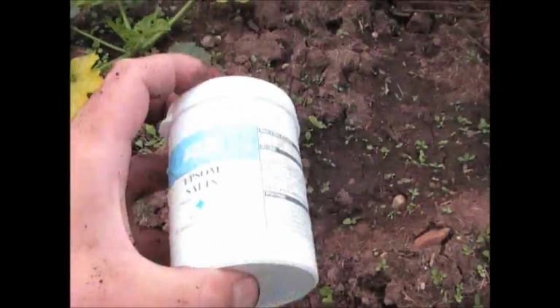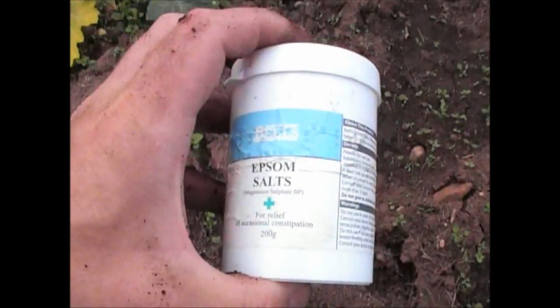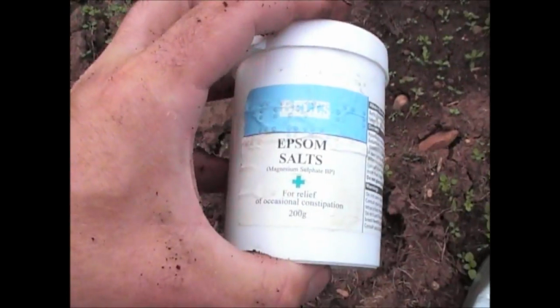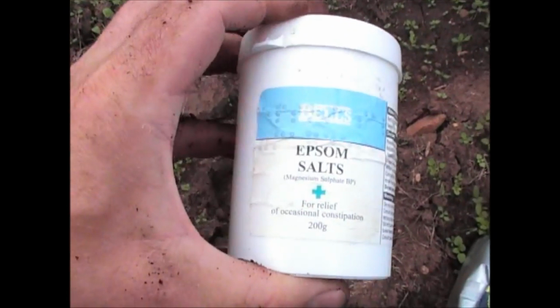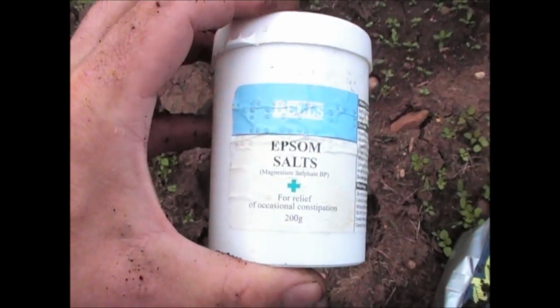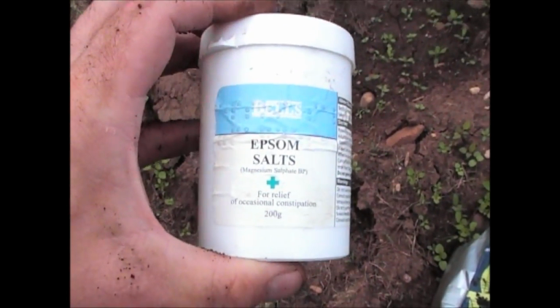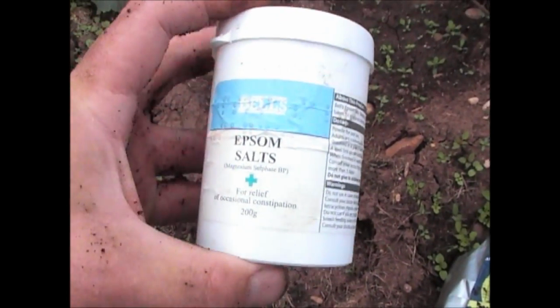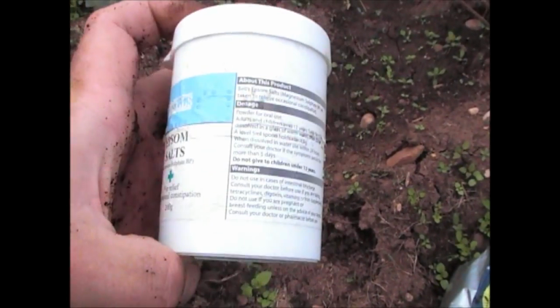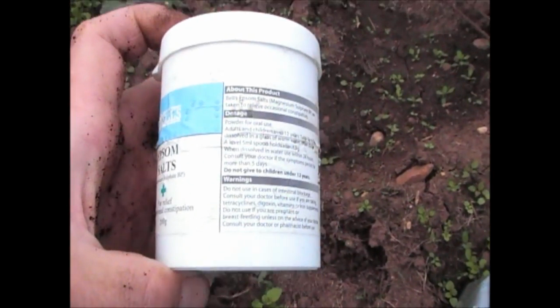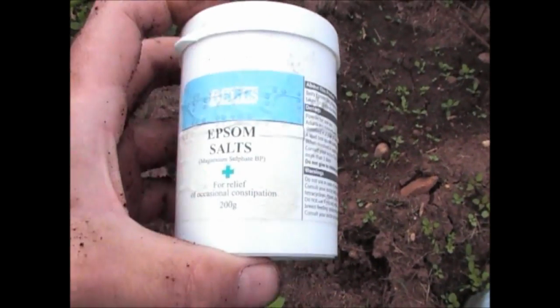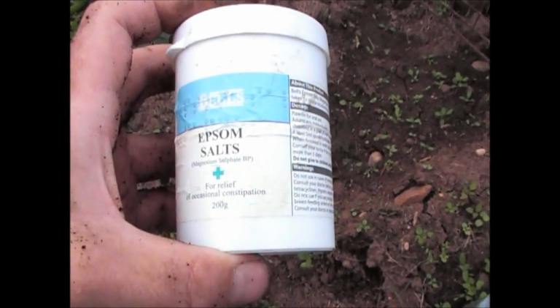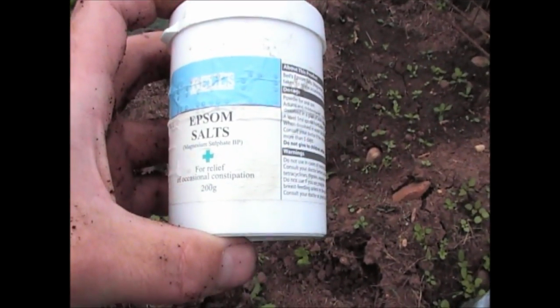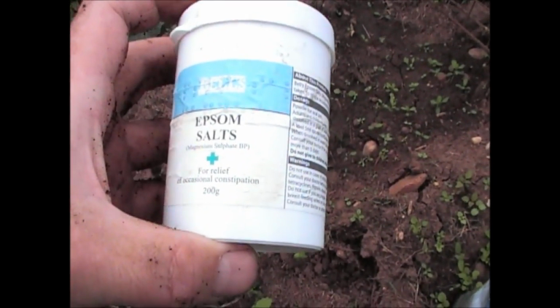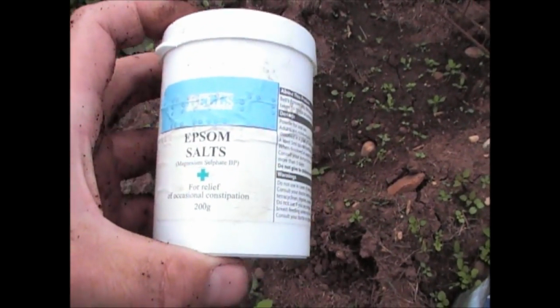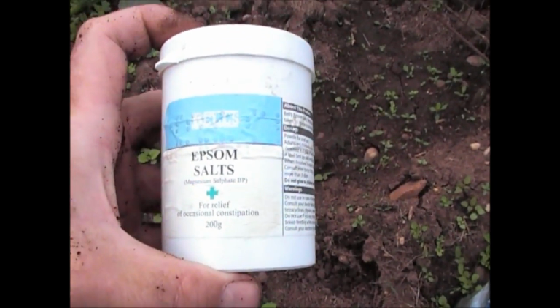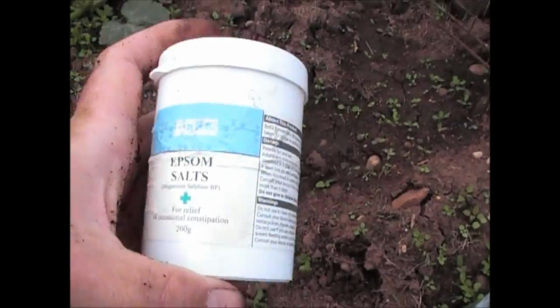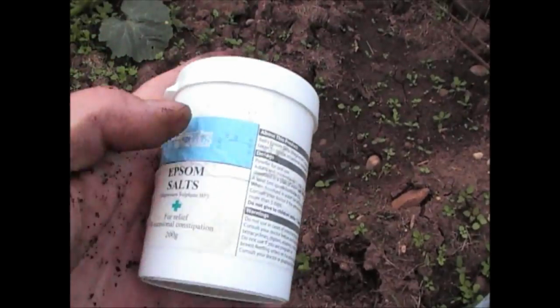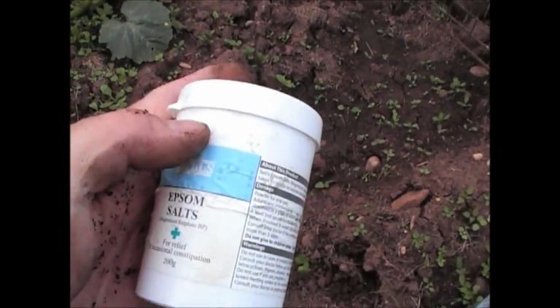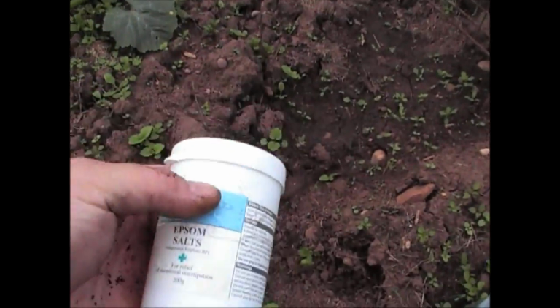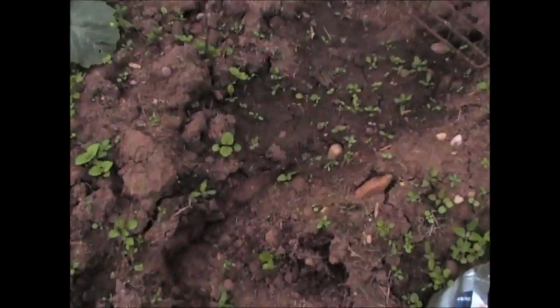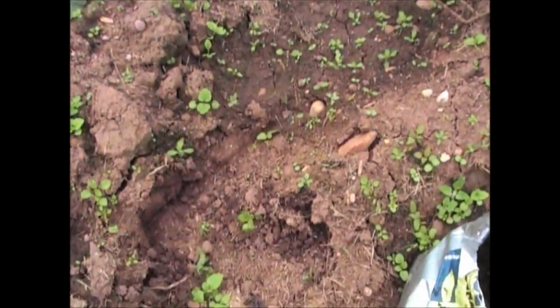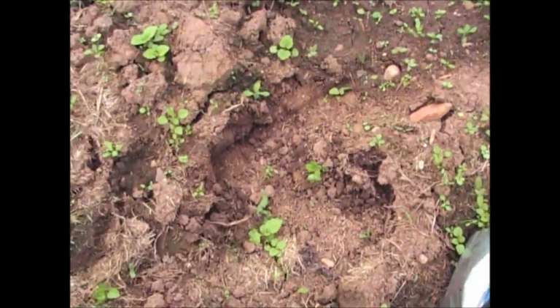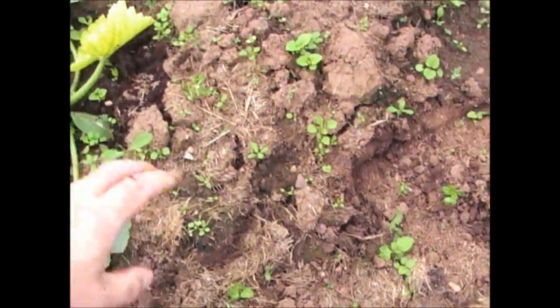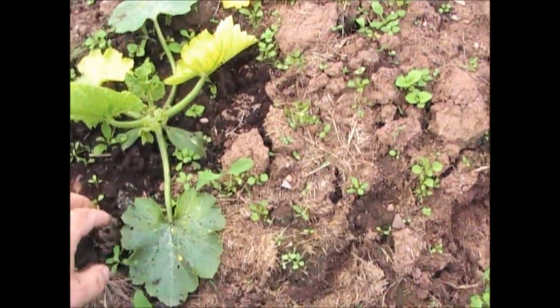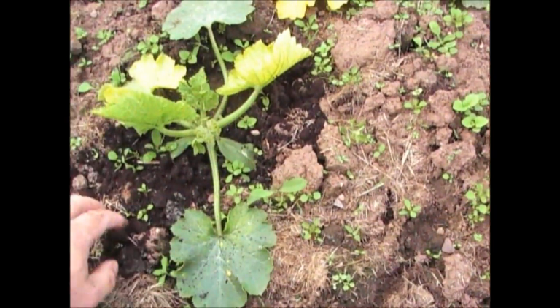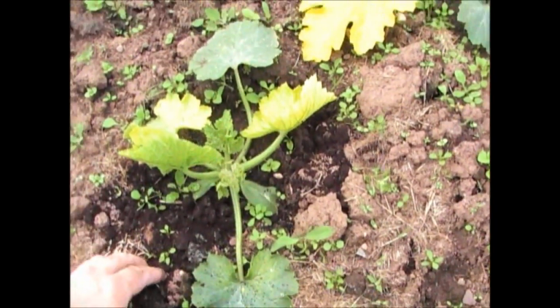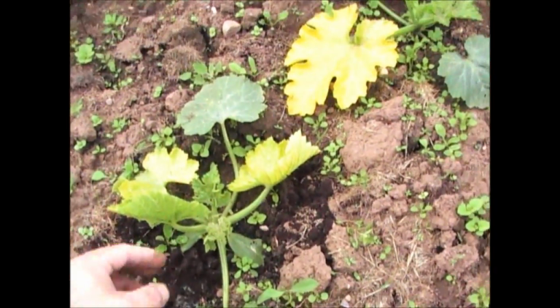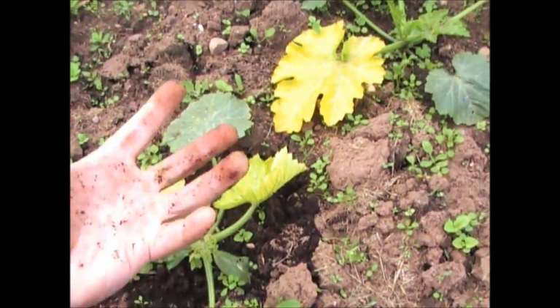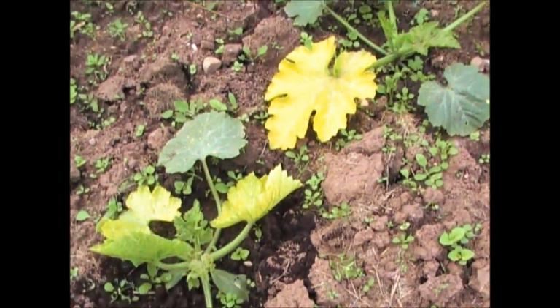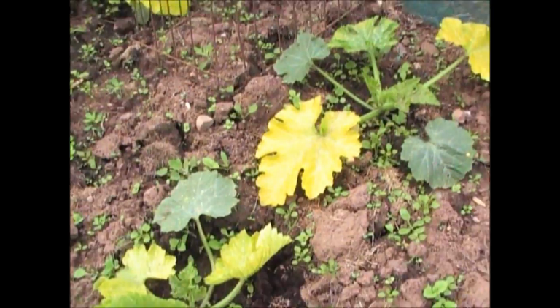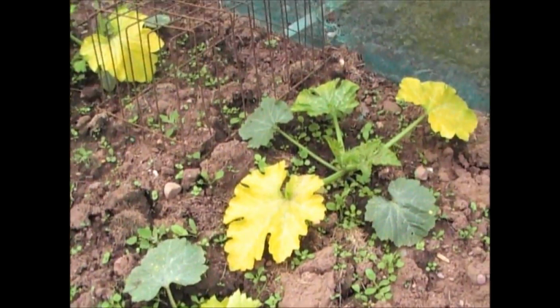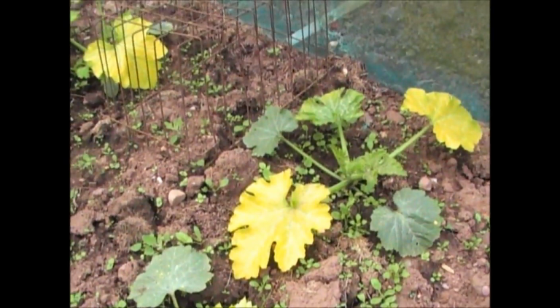If you can get some Epsom salts like this — sold at most chemists — all you need is a teaspoon of that in a watering can. Water that onto the plants and you'll start to see them recover.